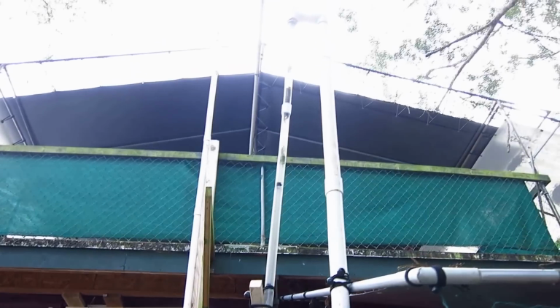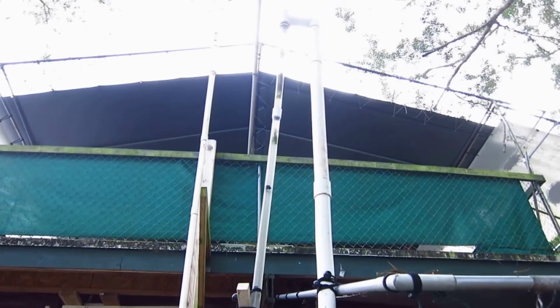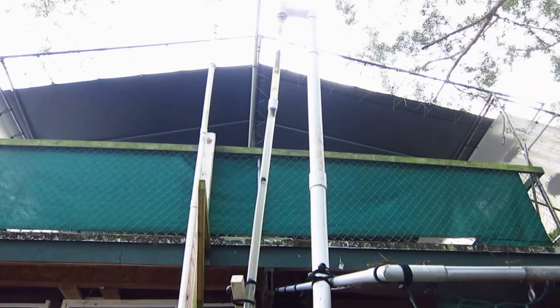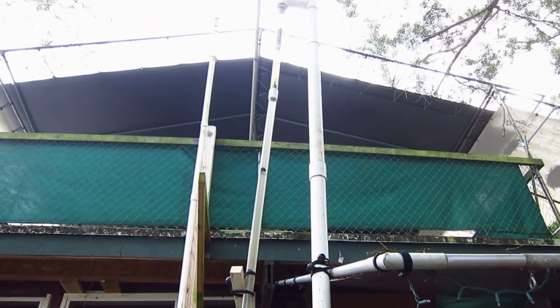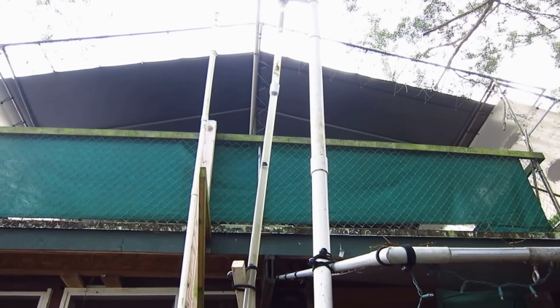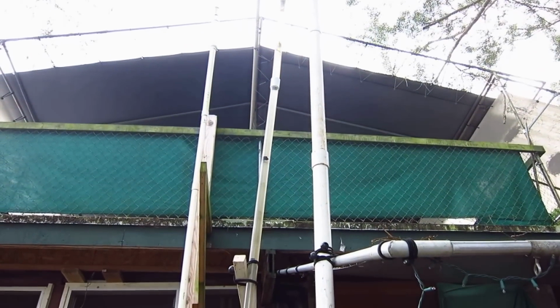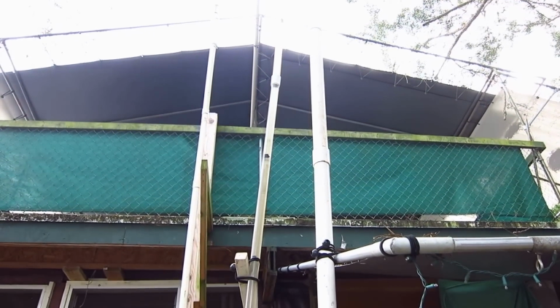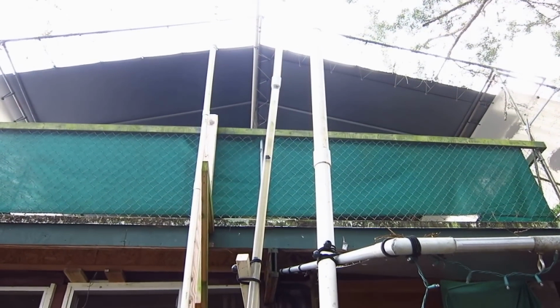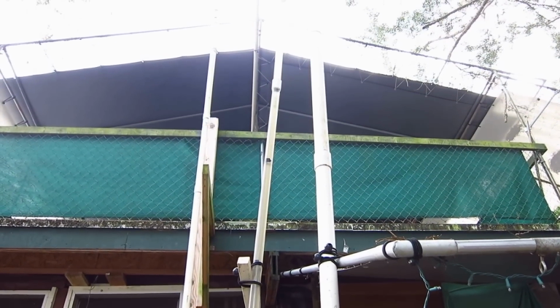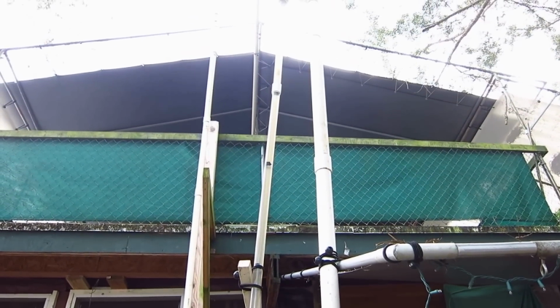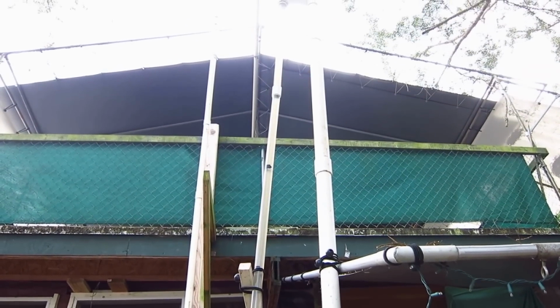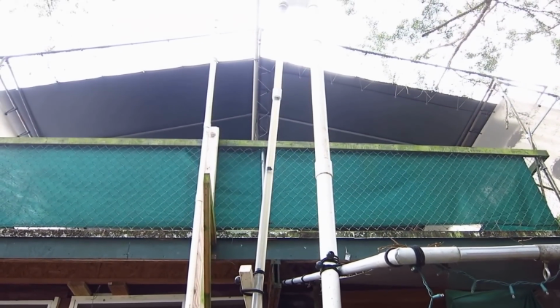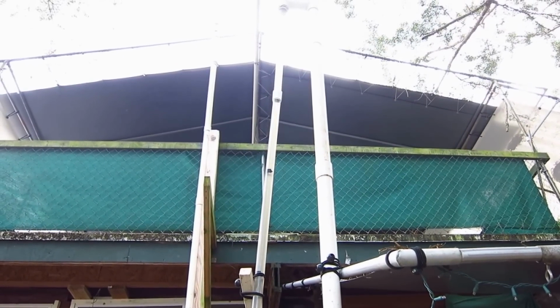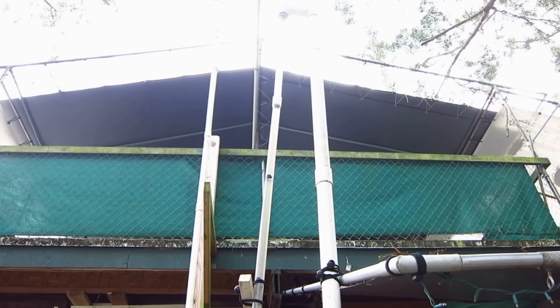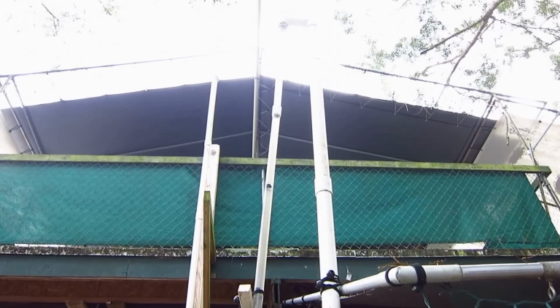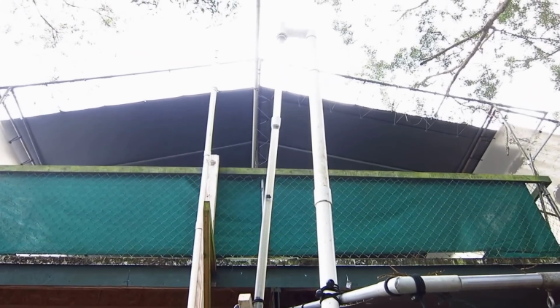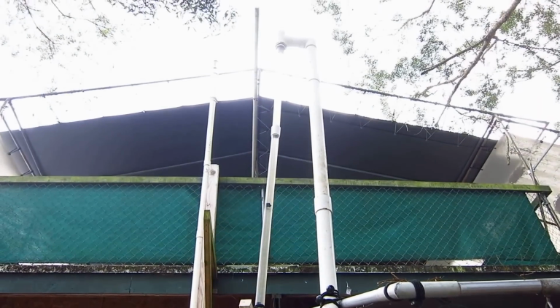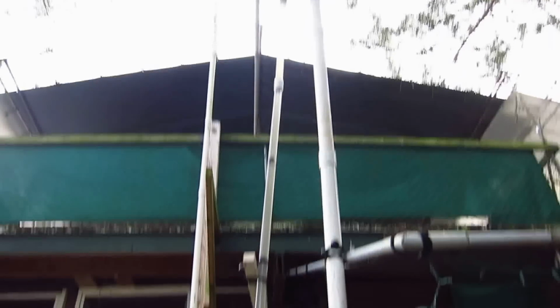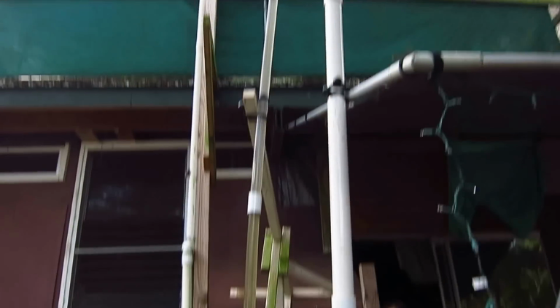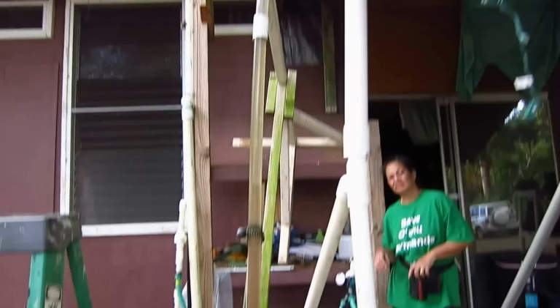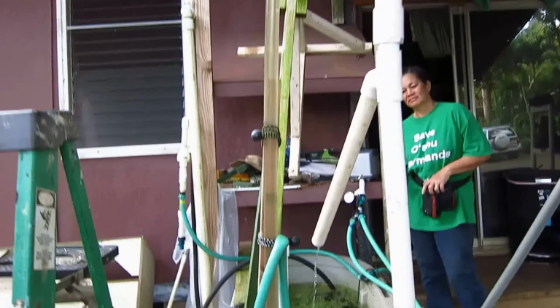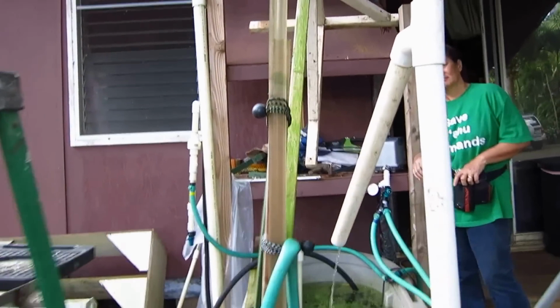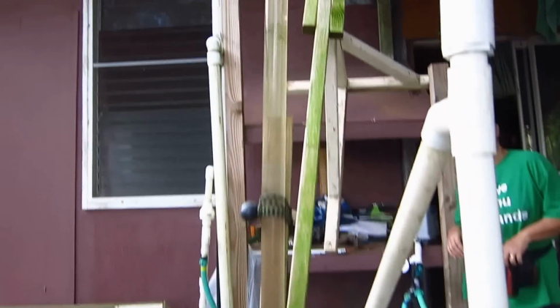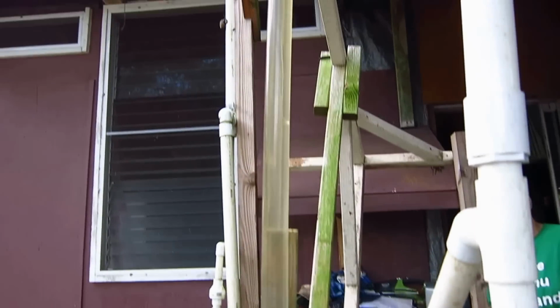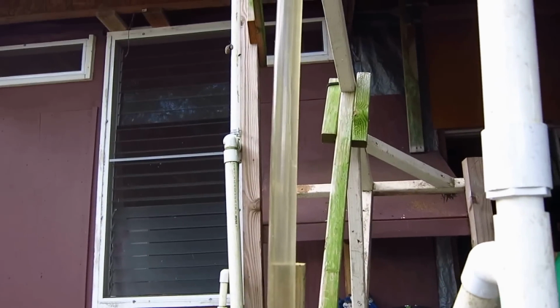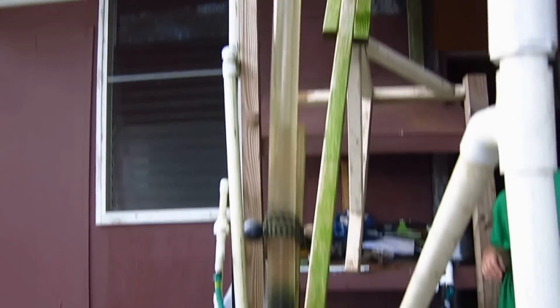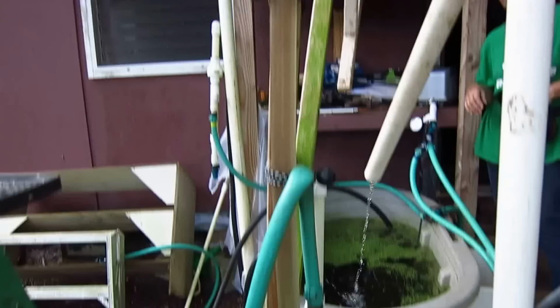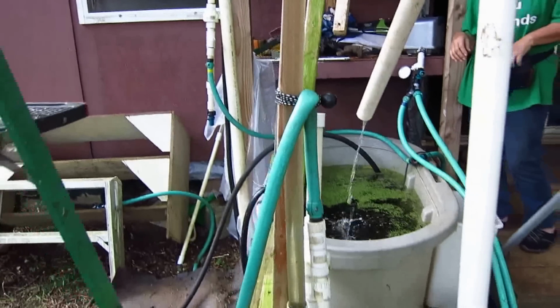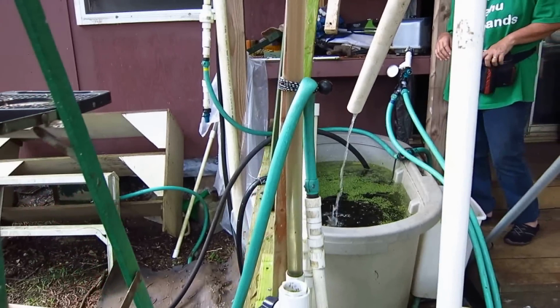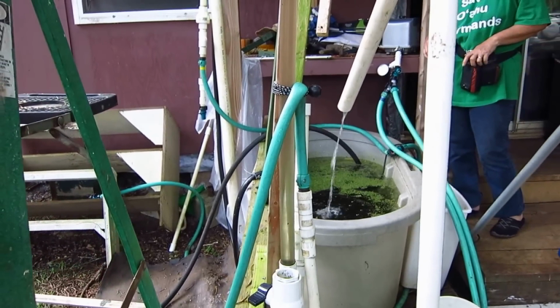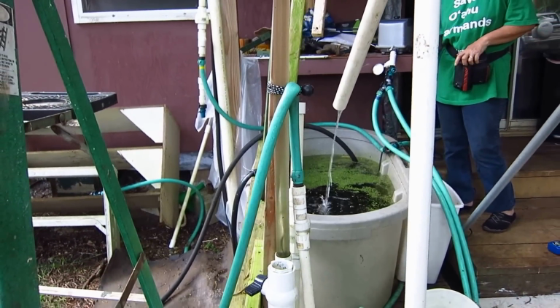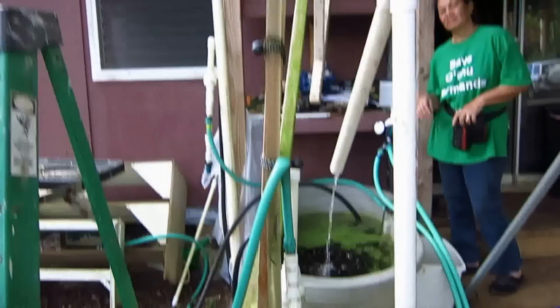I want you to notice the solids that are going up. That's leaves and stuff that happen to be in this 55-gallon drum. Notice that they go up and over. All the solids, anything — any junk that'll fit through a one-inch pipe will make it through.